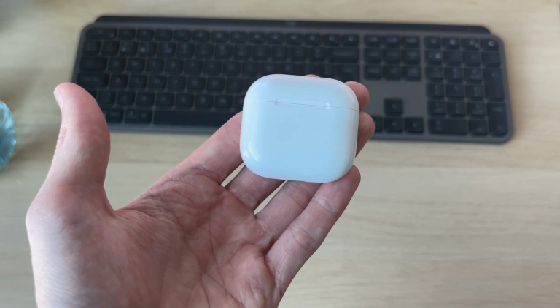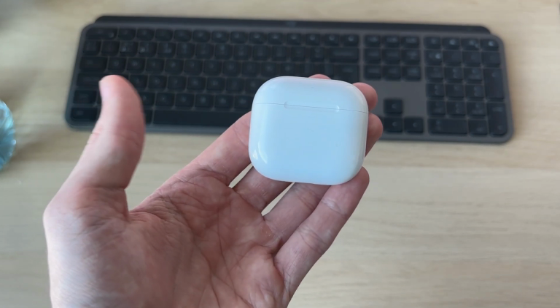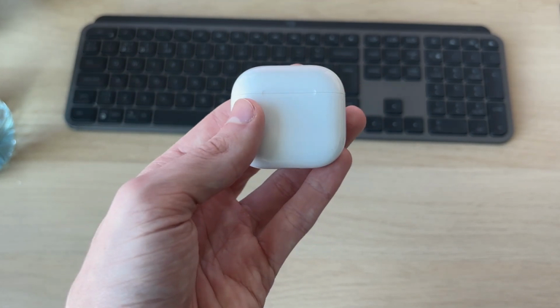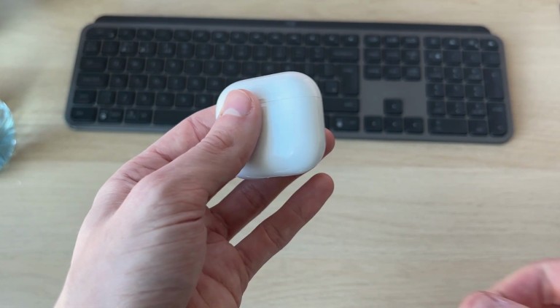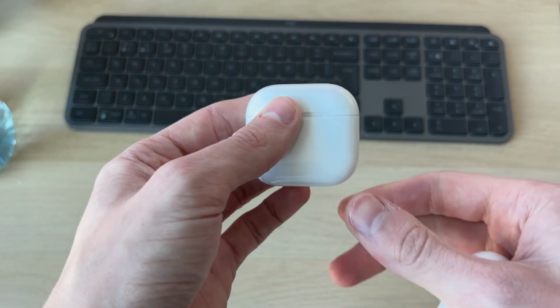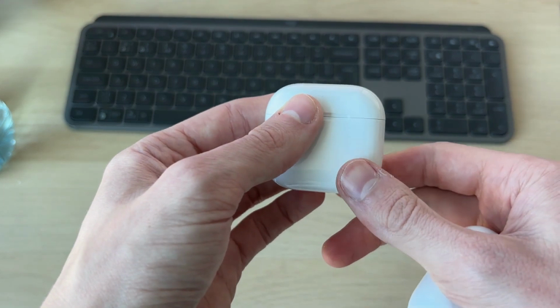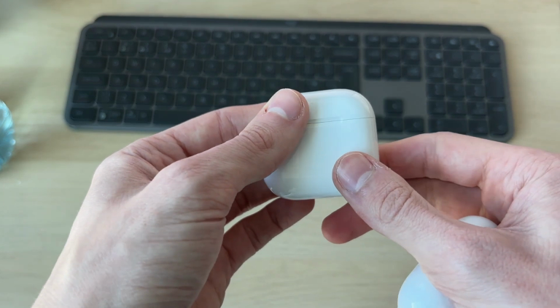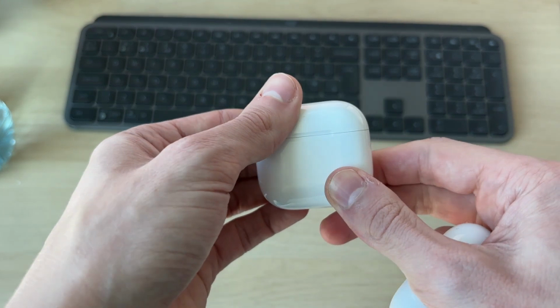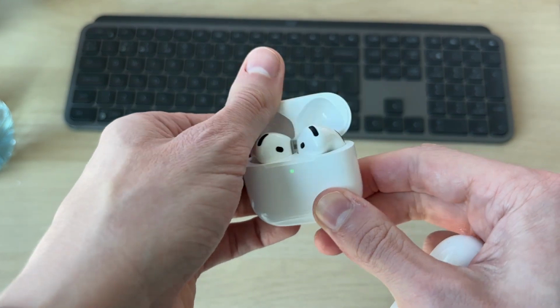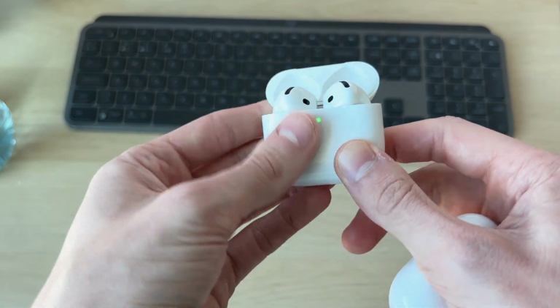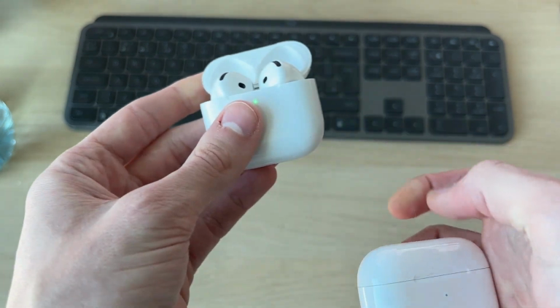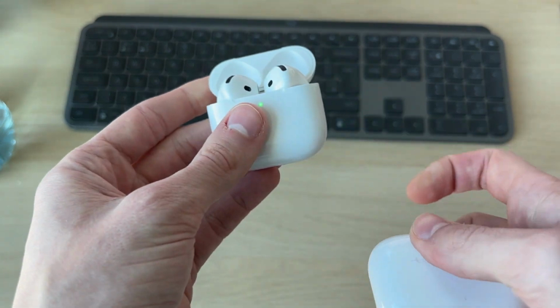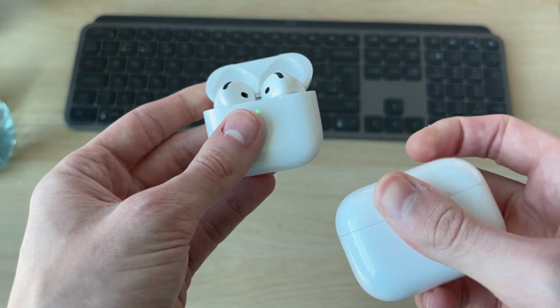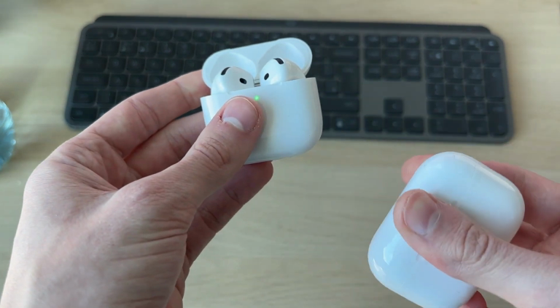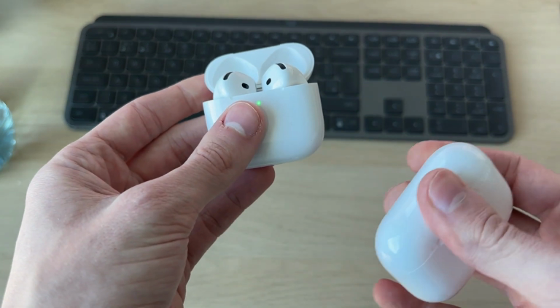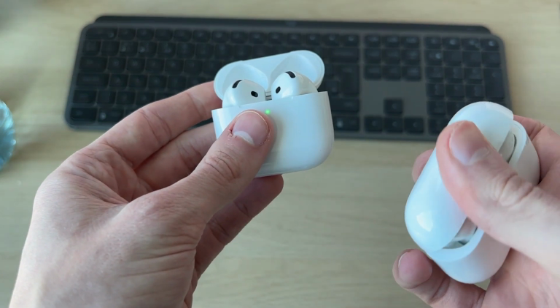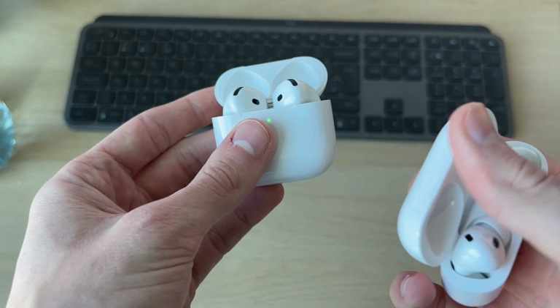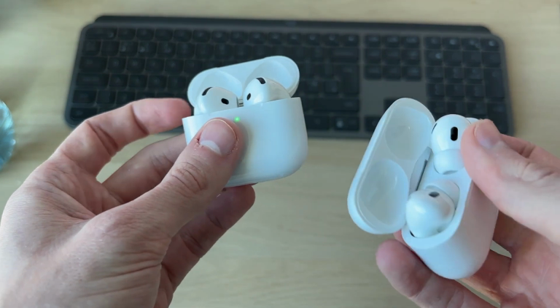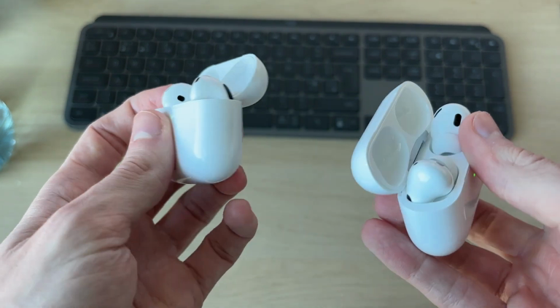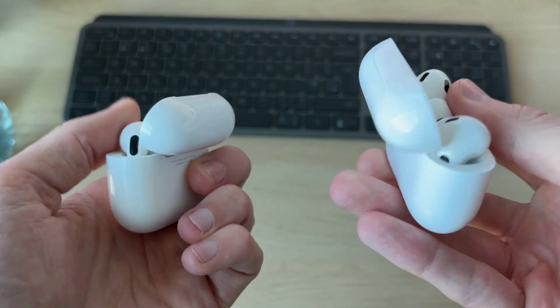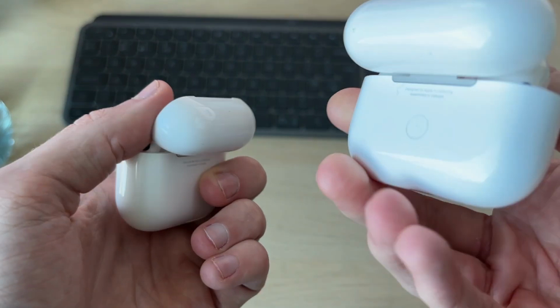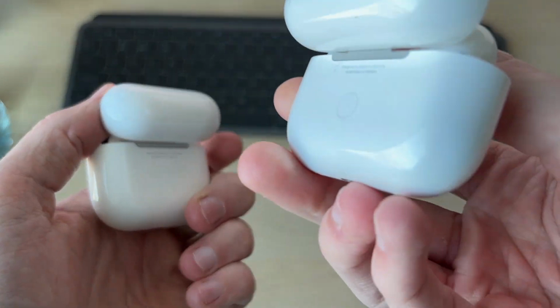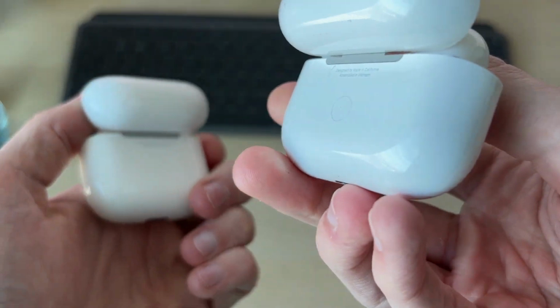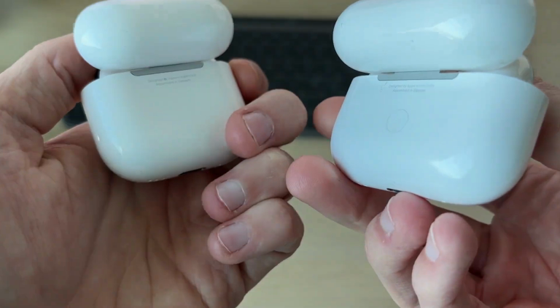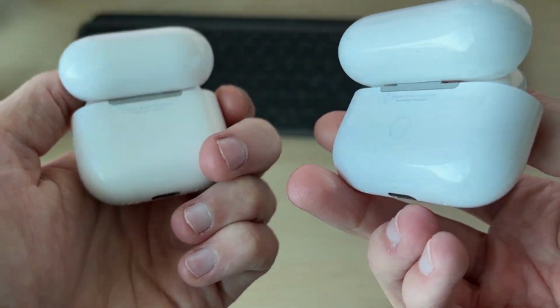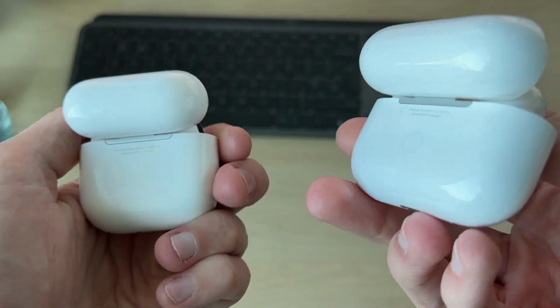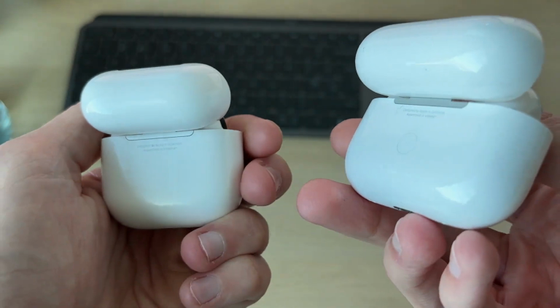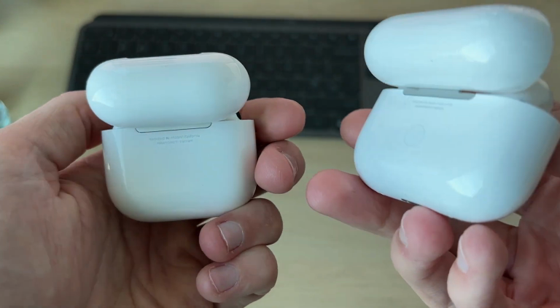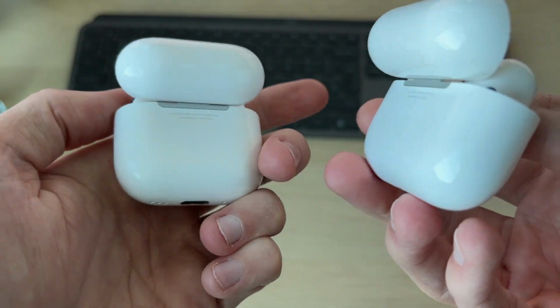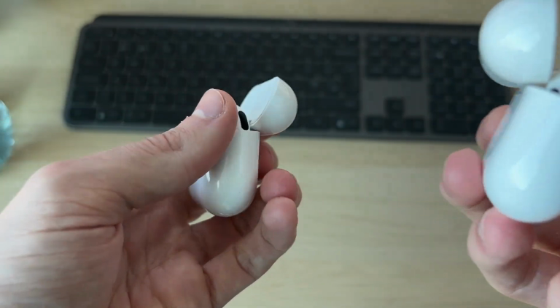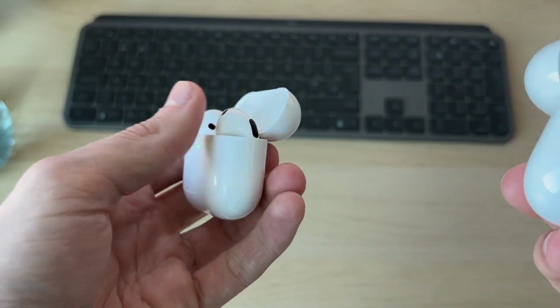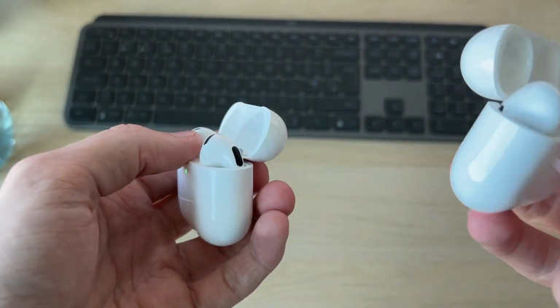First of all, make sure both AirPods are in the case like so. Now the steps are going to vary depending on whether you've got a button on the back — they may not, or they may do.